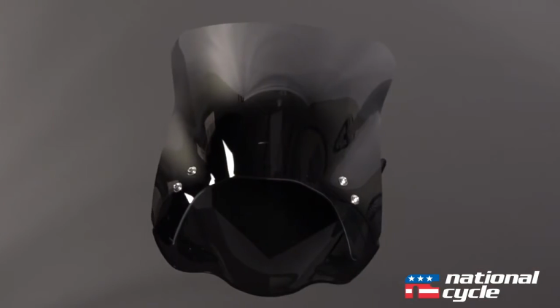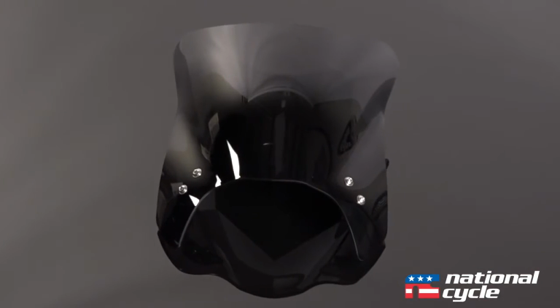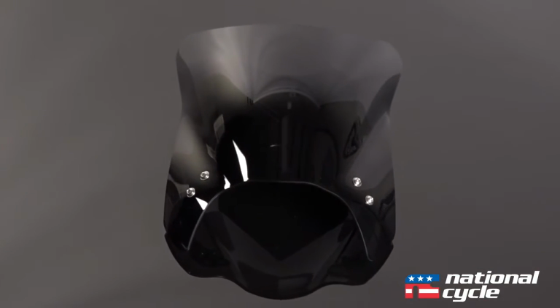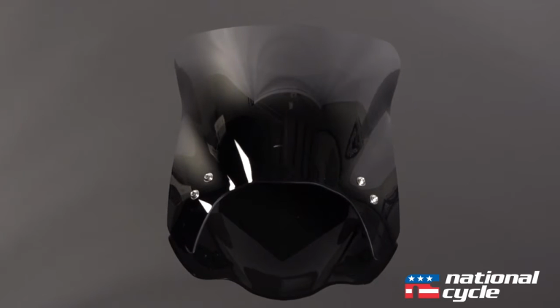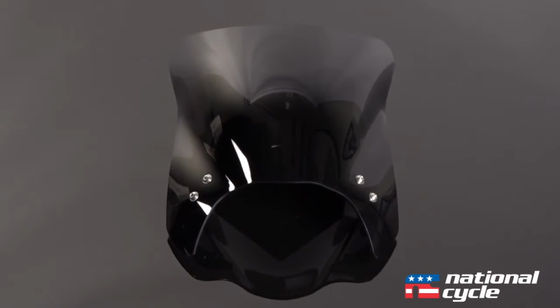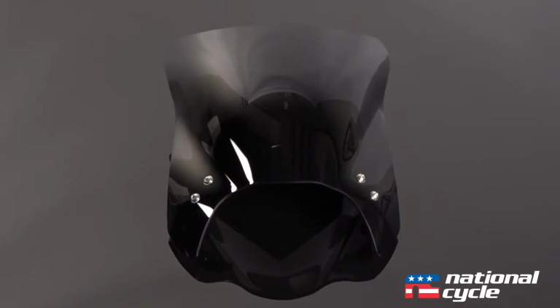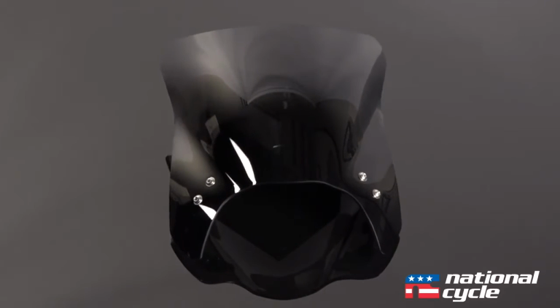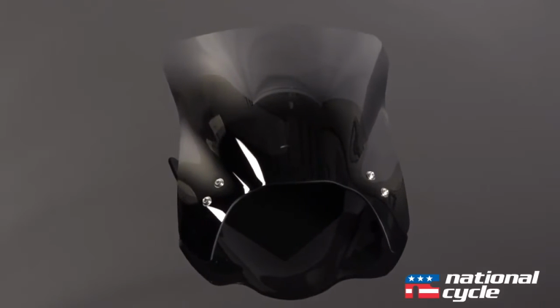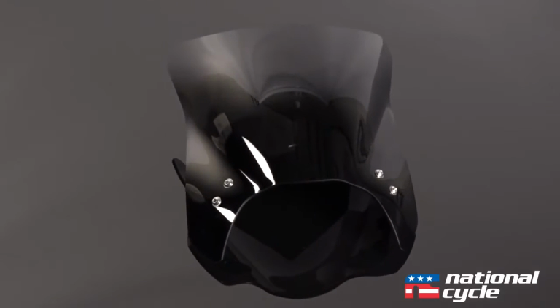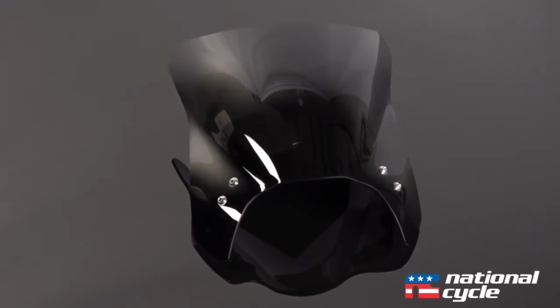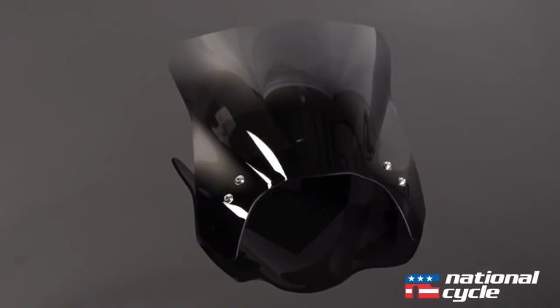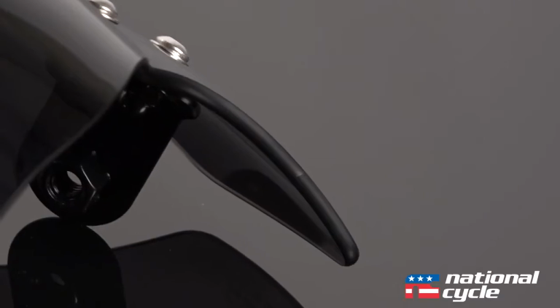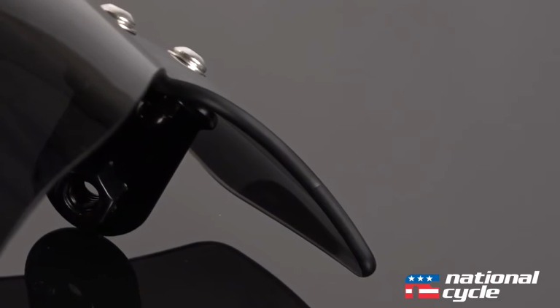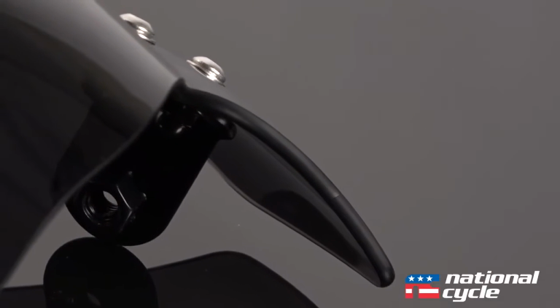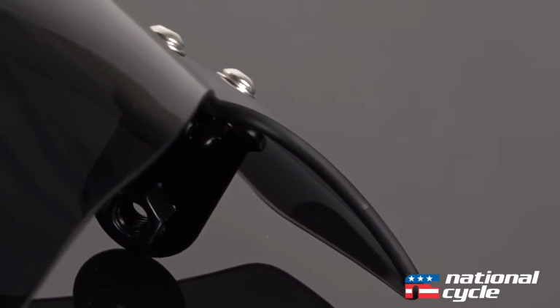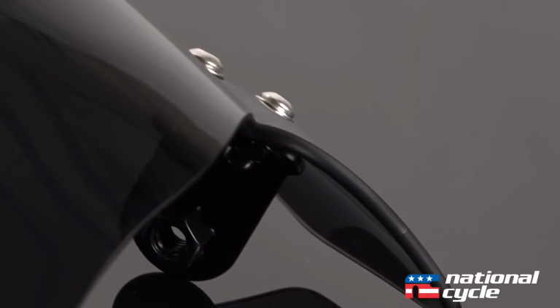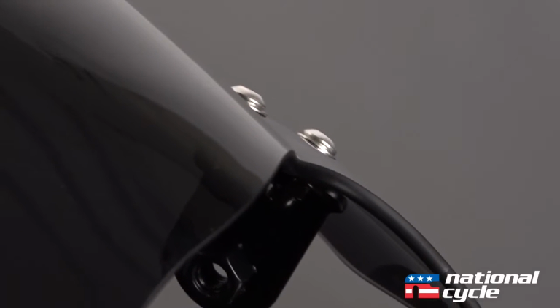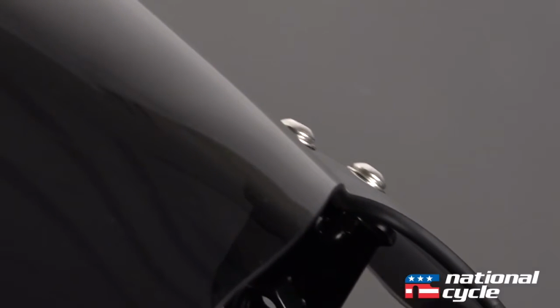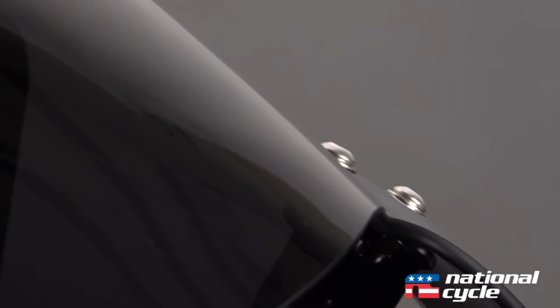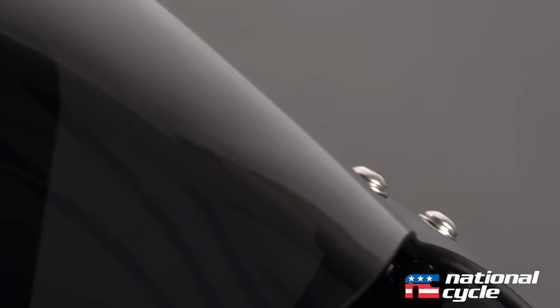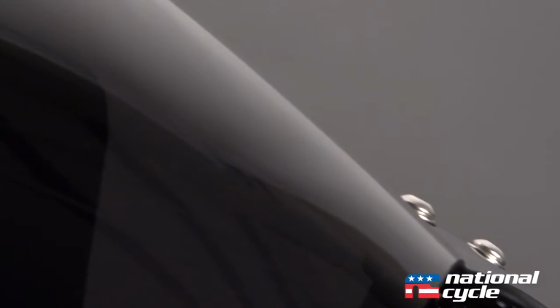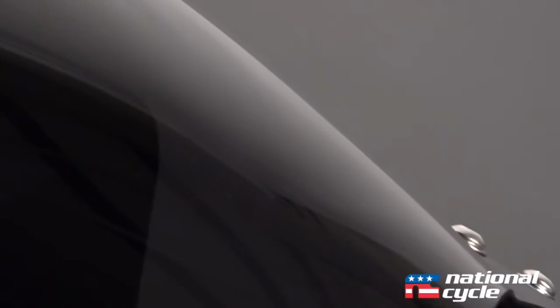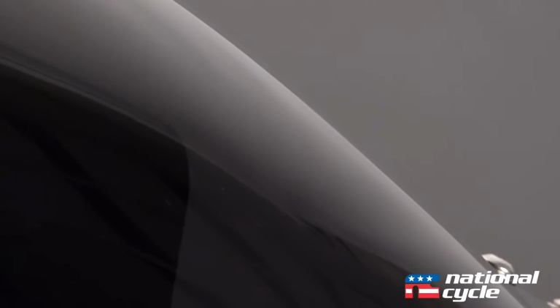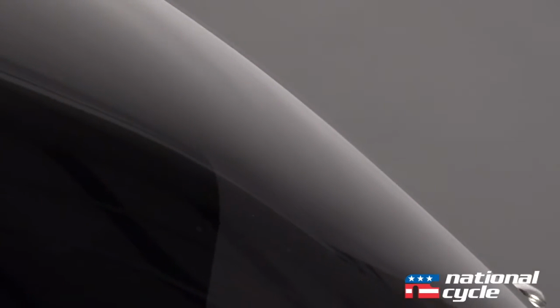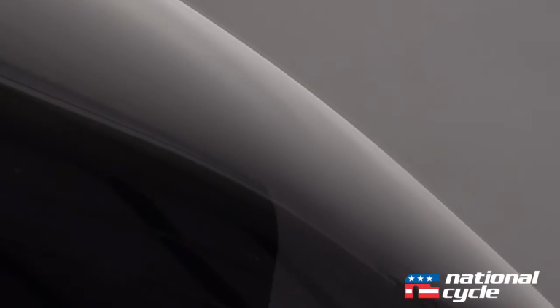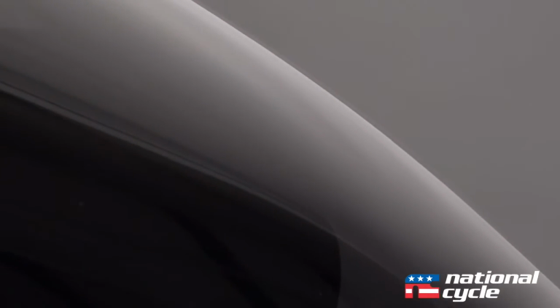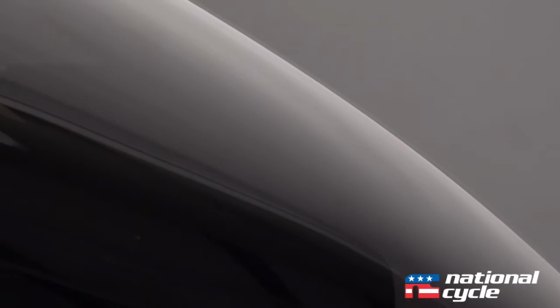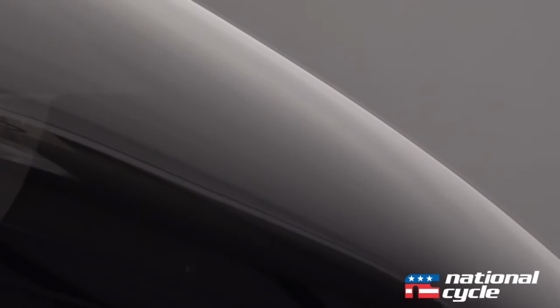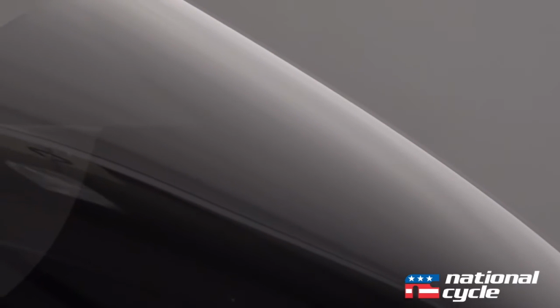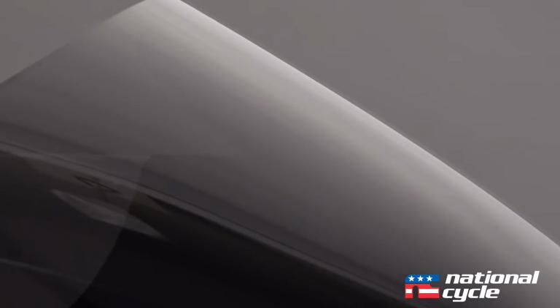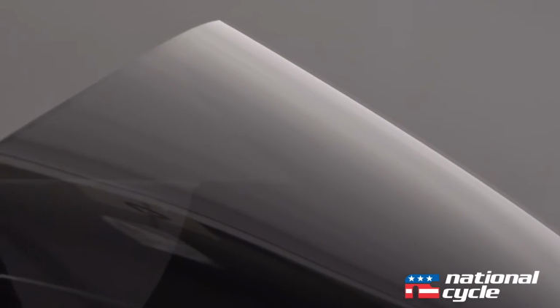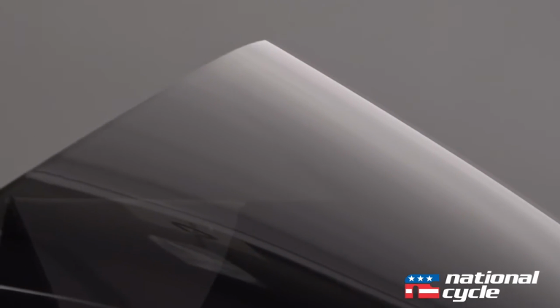Why choose the Mohawk? I can think of several reasons. Let's start with style. It comes with a 95% dark tint and it's made from tough, hard-coated polycarbonate, which gives it an unbeatable strength and impact resistance. Plus, it's made right here in the USA.